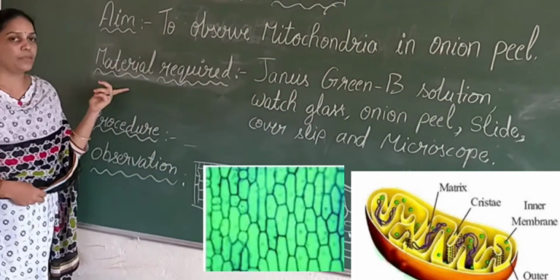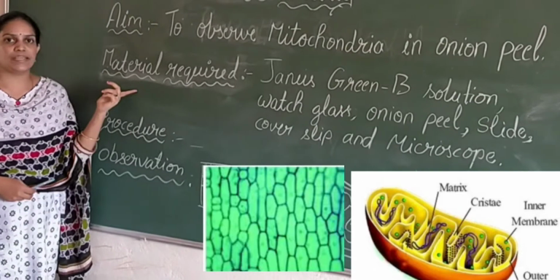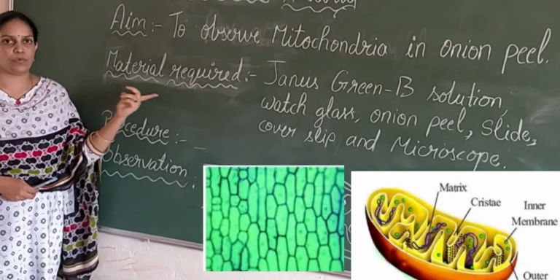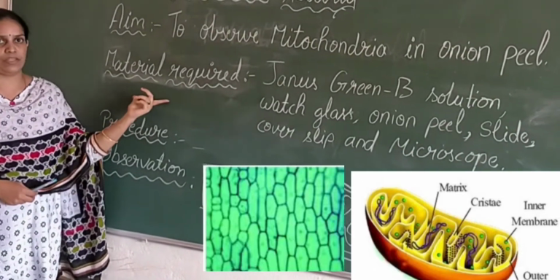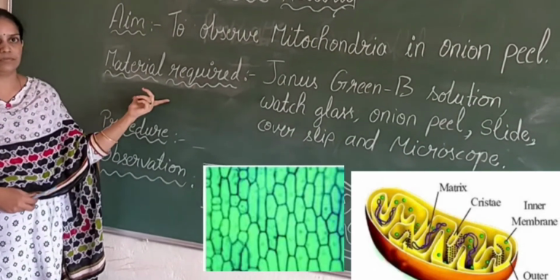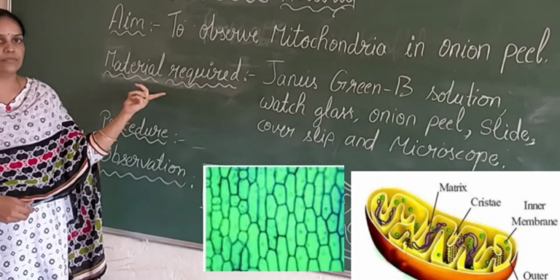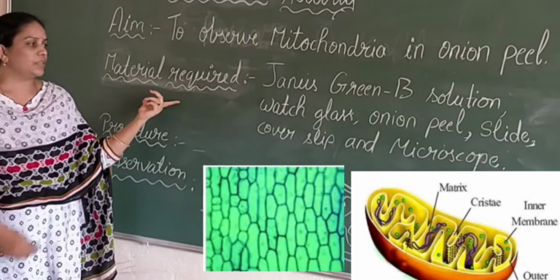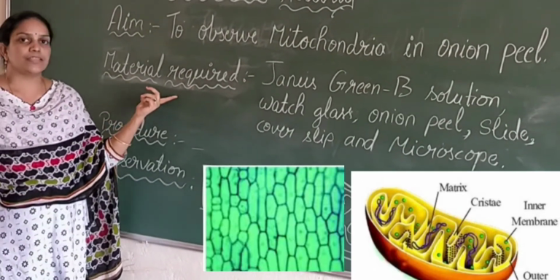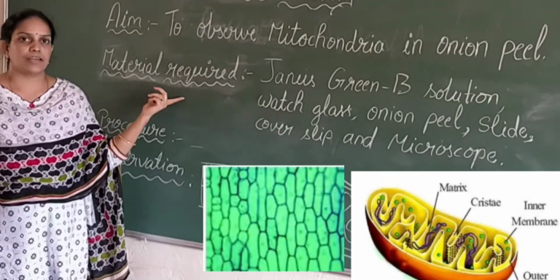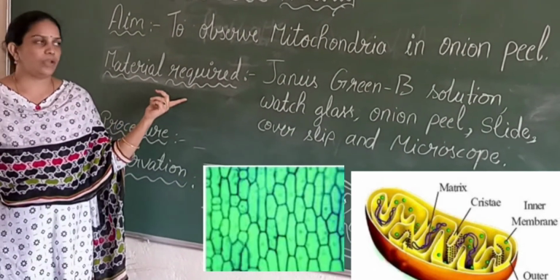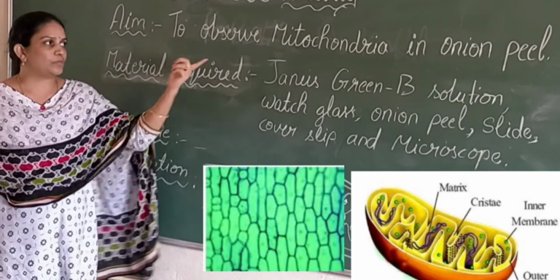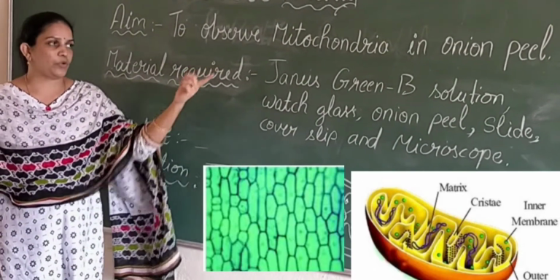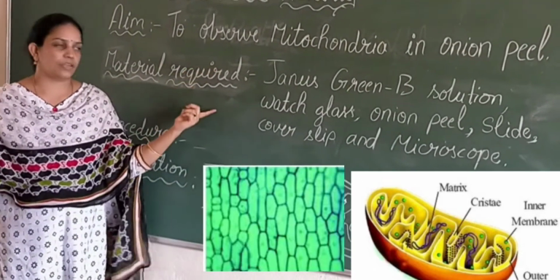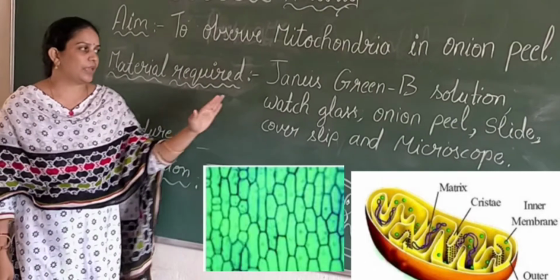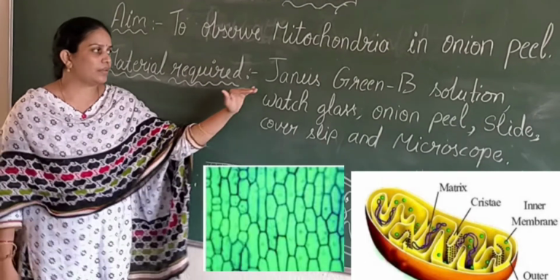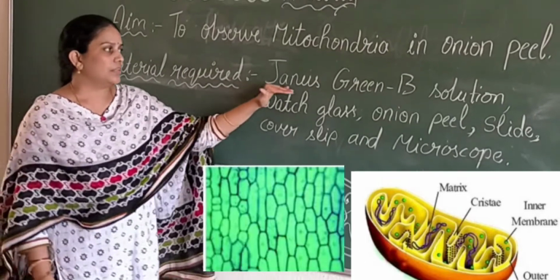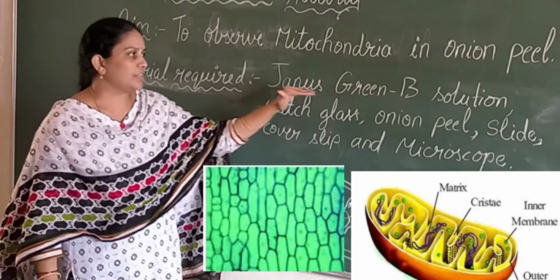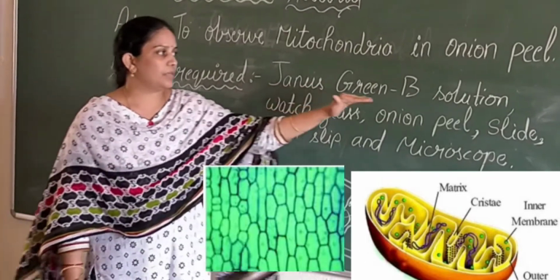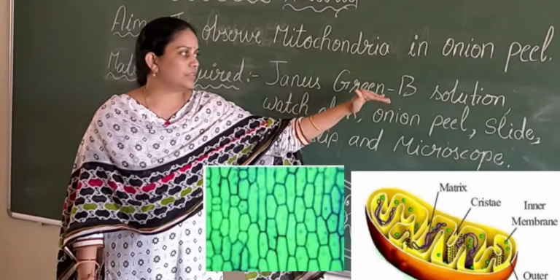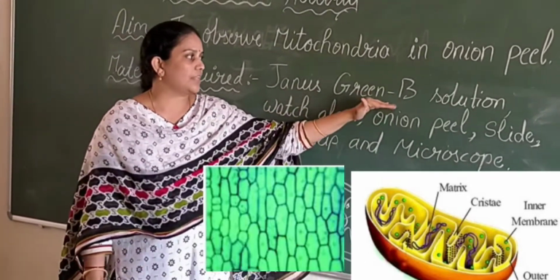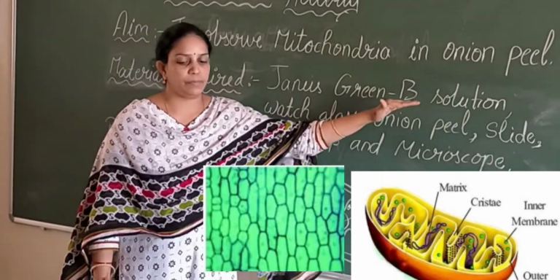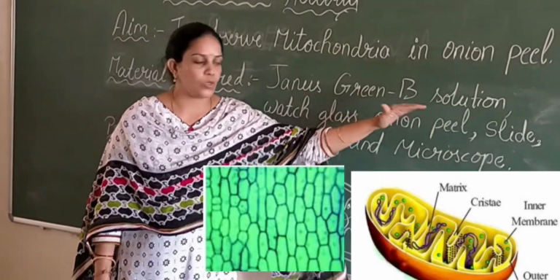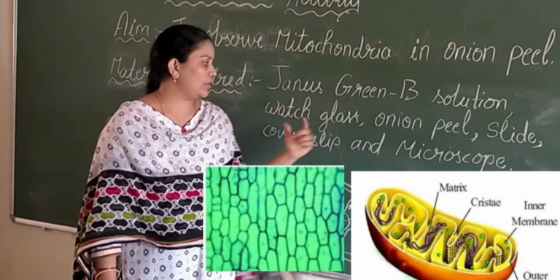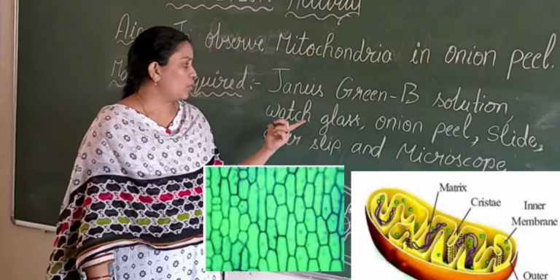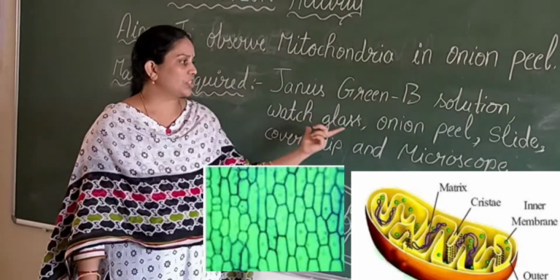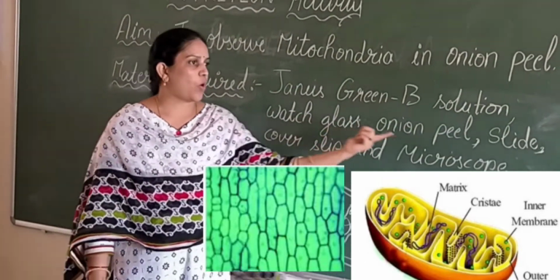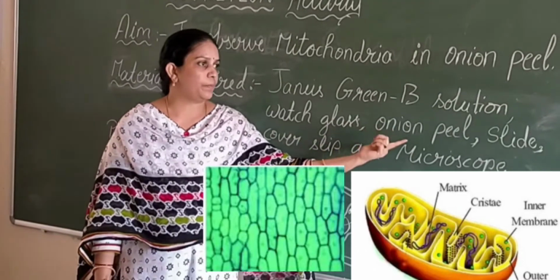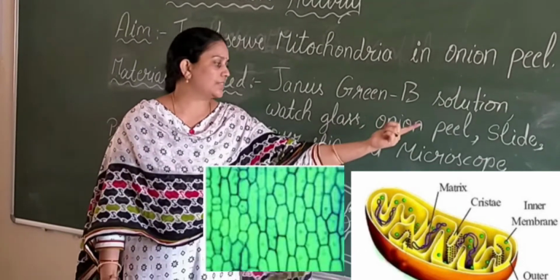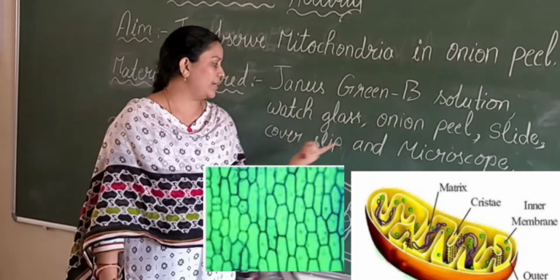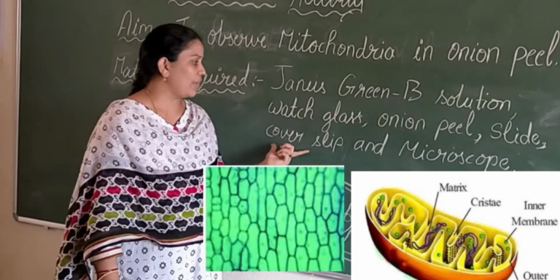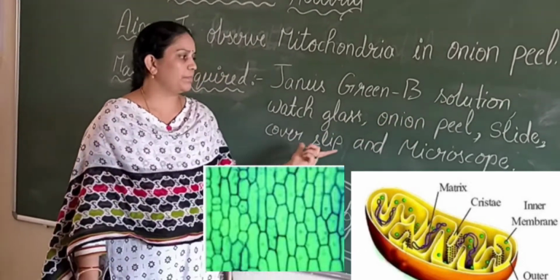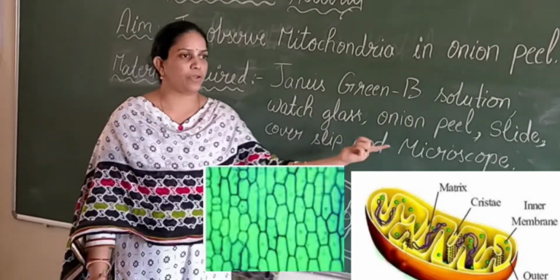The materials required to observe mitochondria are Janus Green B solution, watch glass, onion peel, slide, cover slip, and microscope.